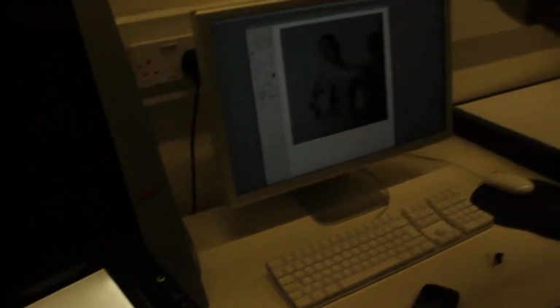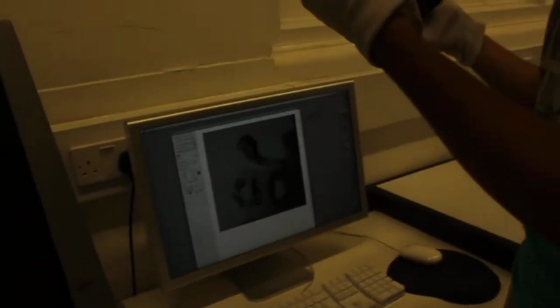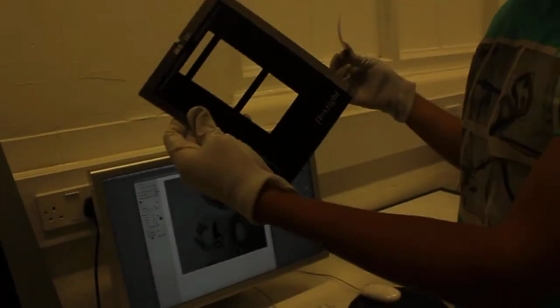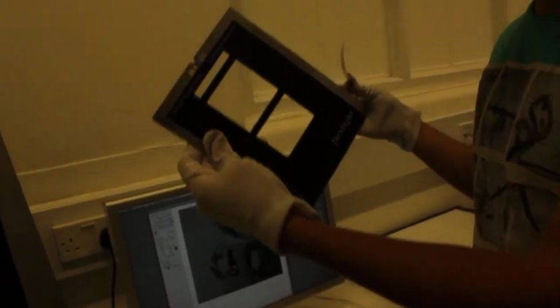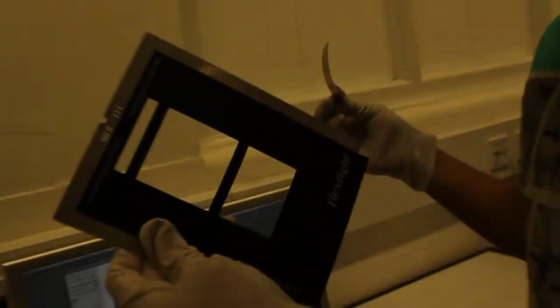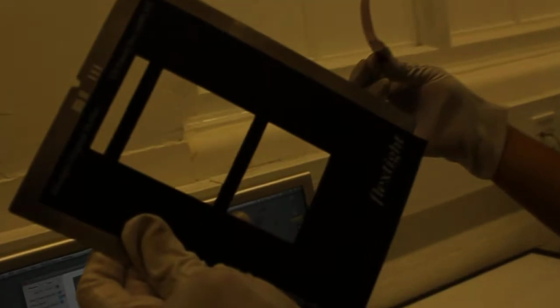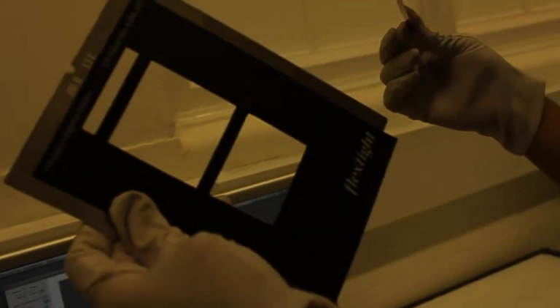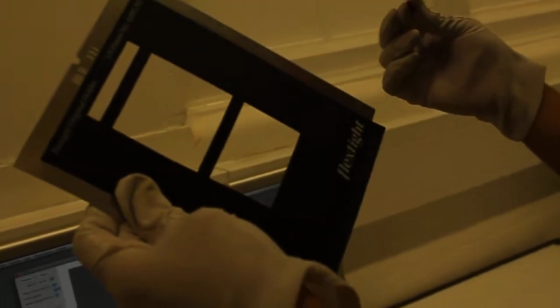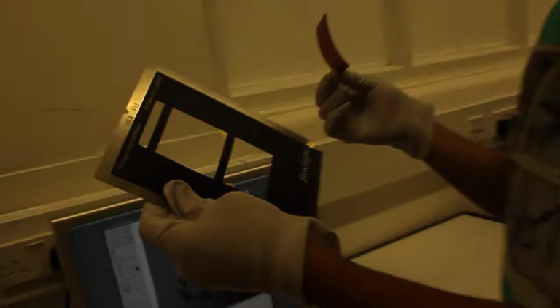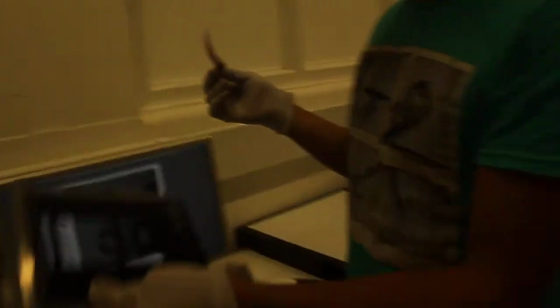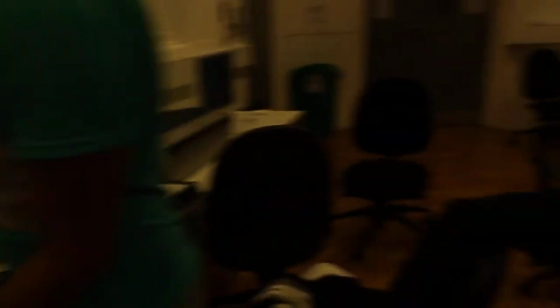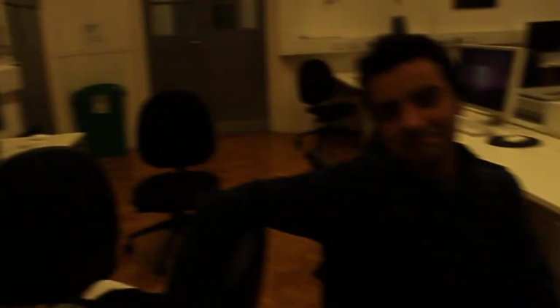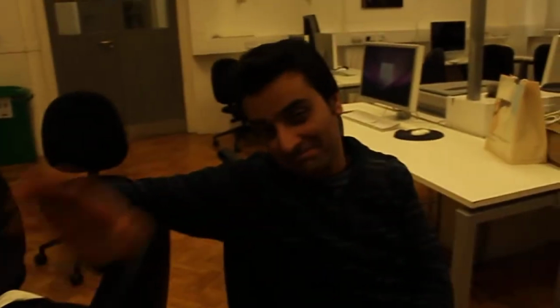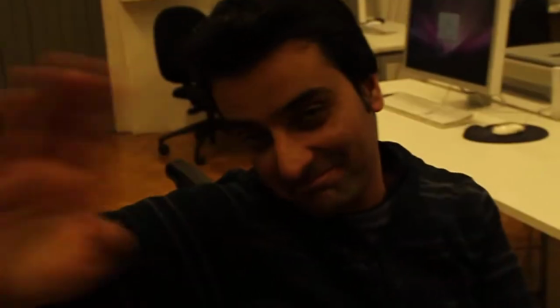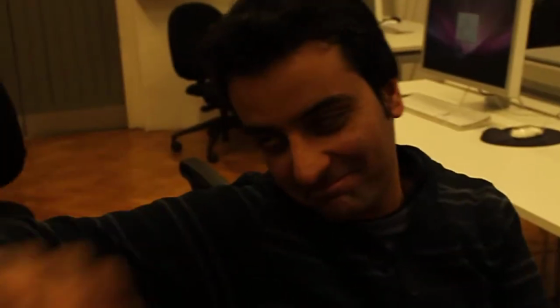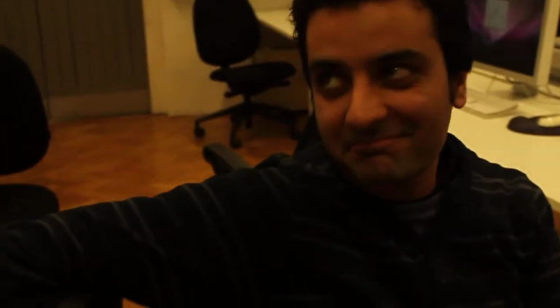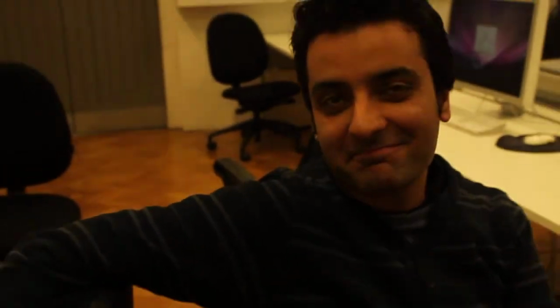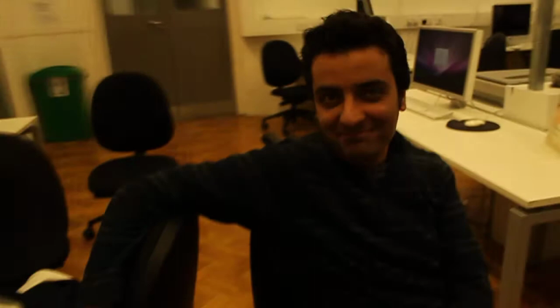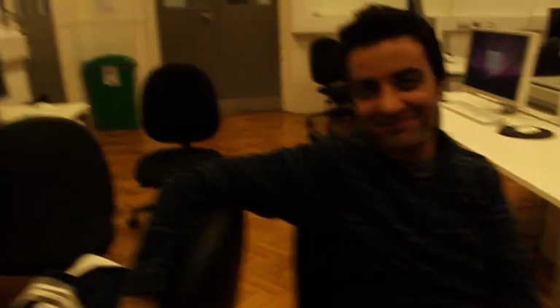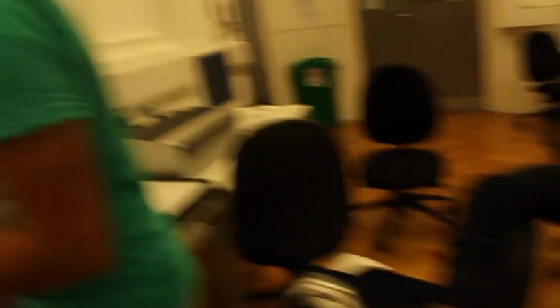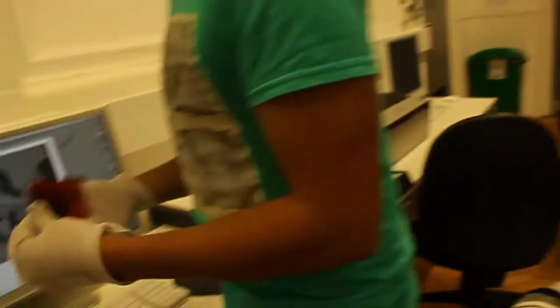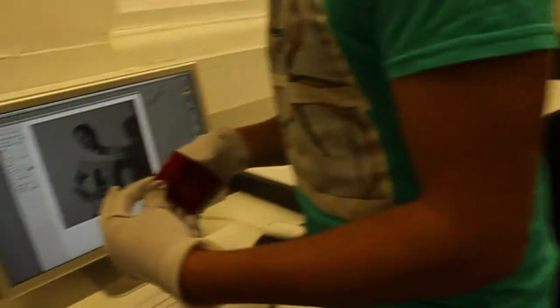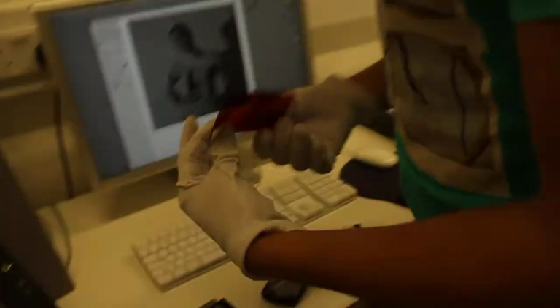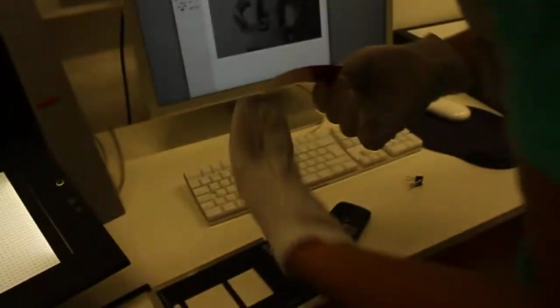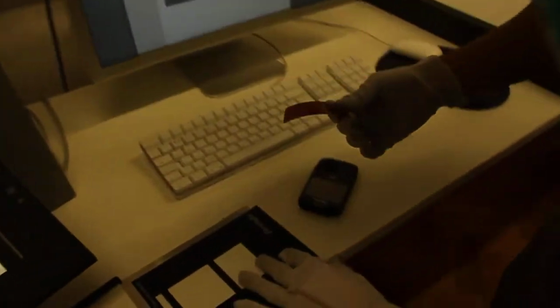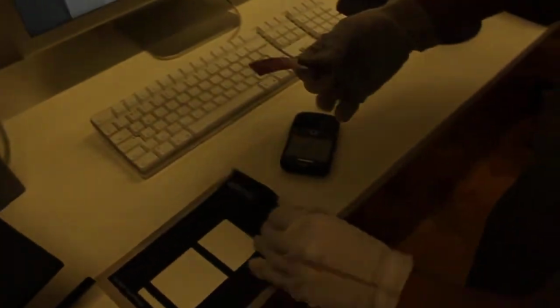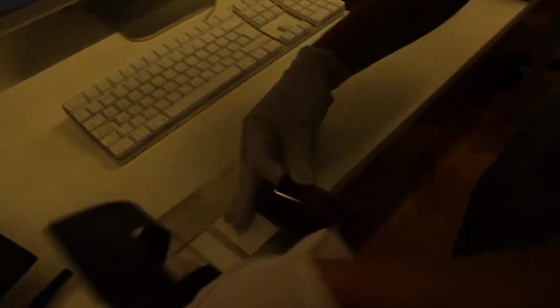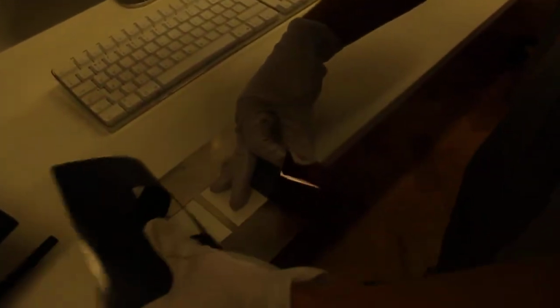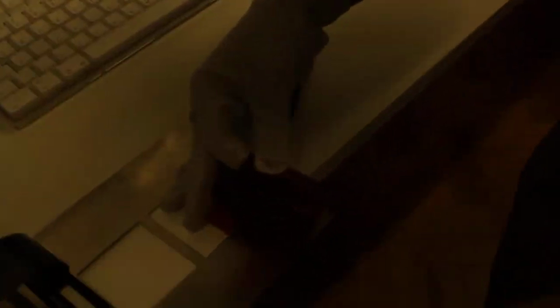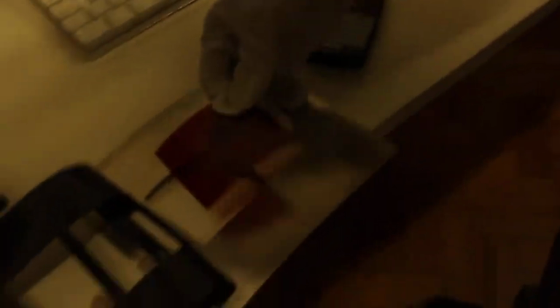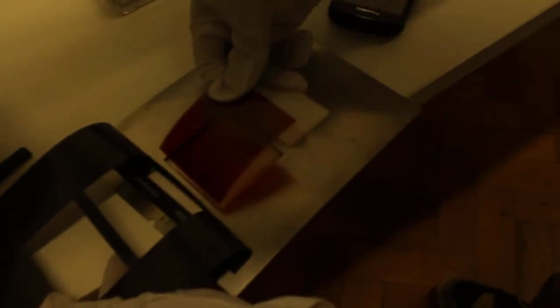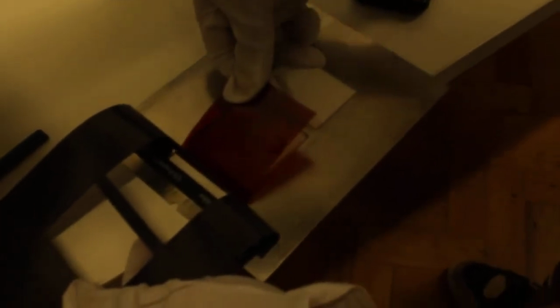And this is the tray — this is where the film will go in. And here is our third friend who is involved in this process; he's our stylist. And here we put the negative in the scanning tray.